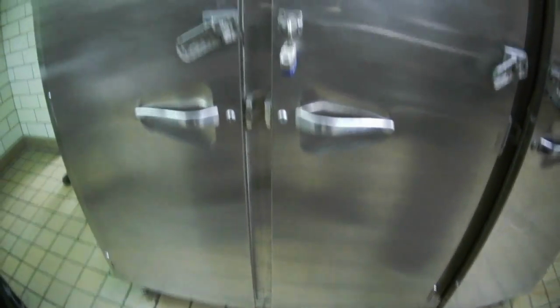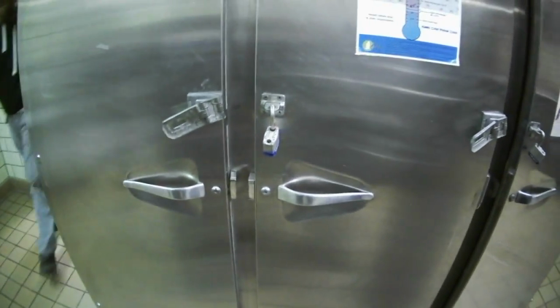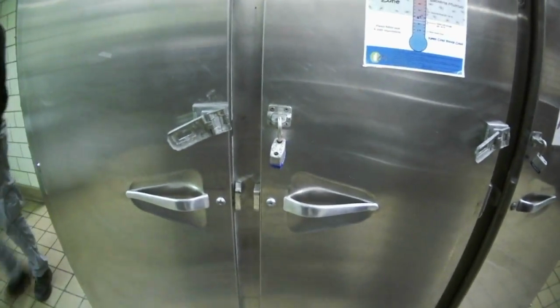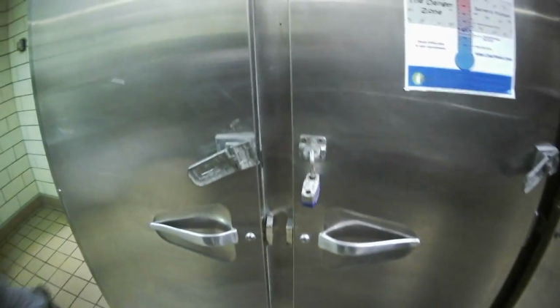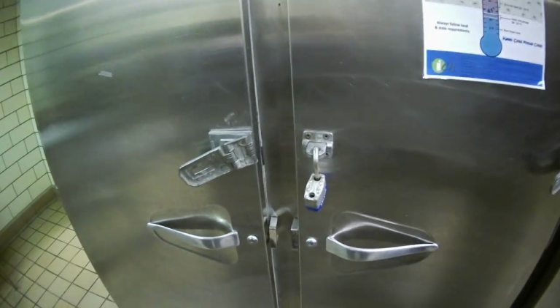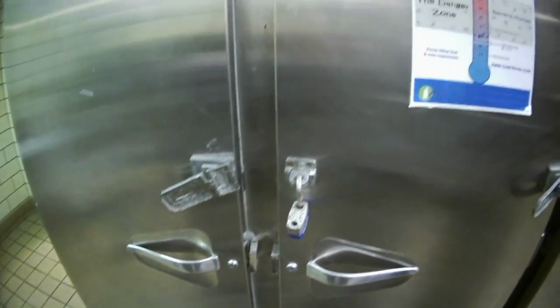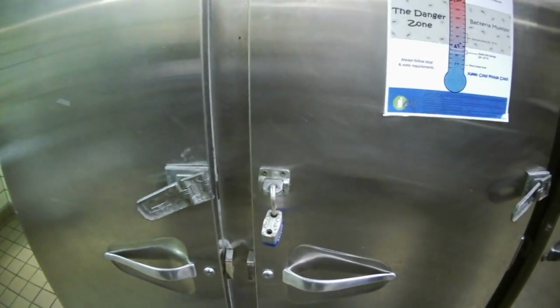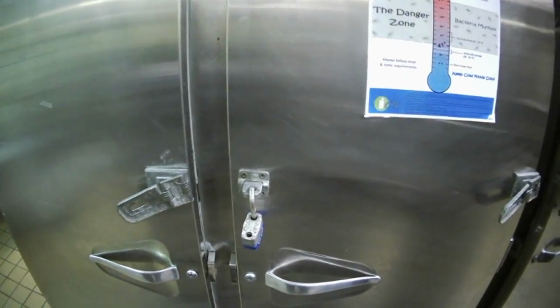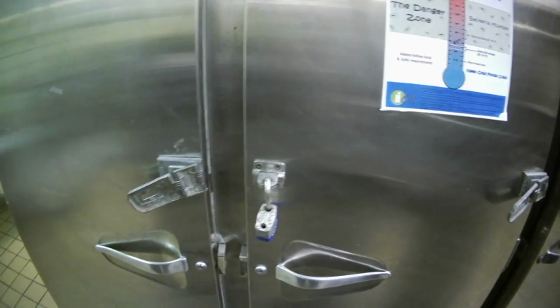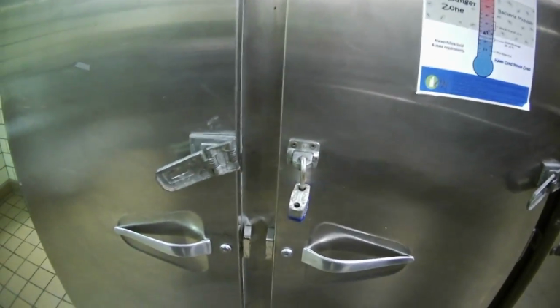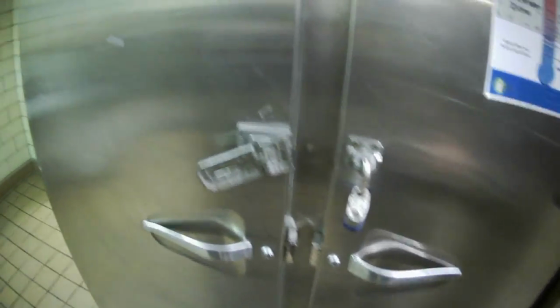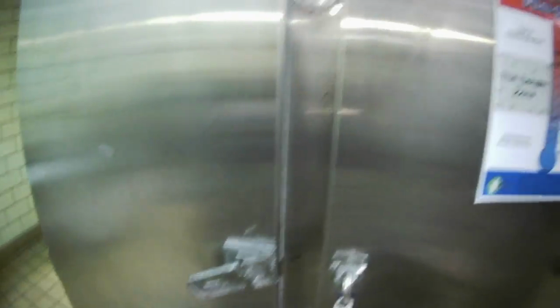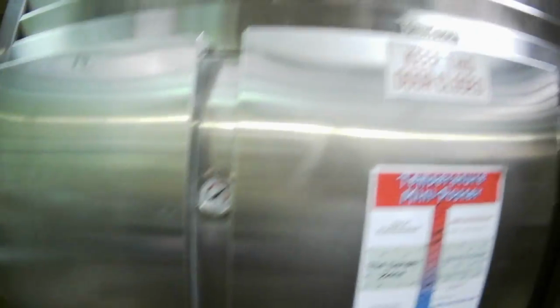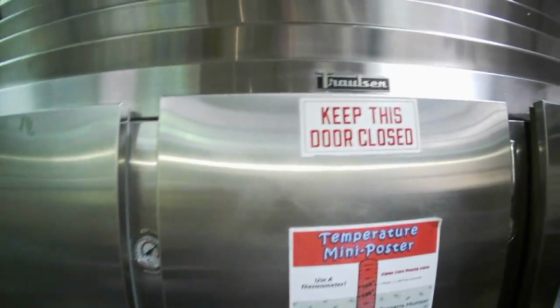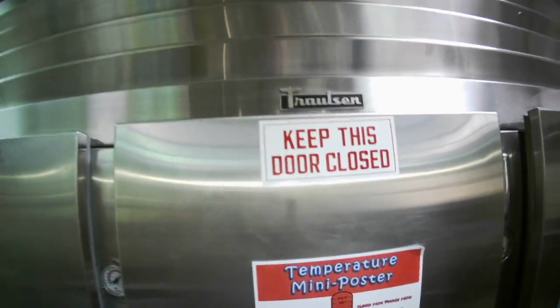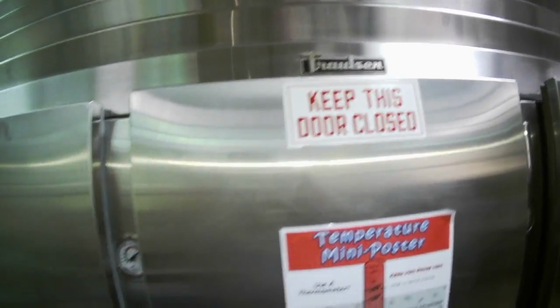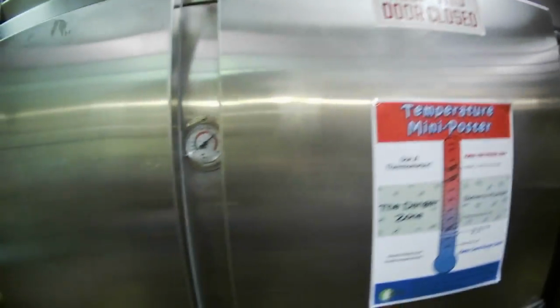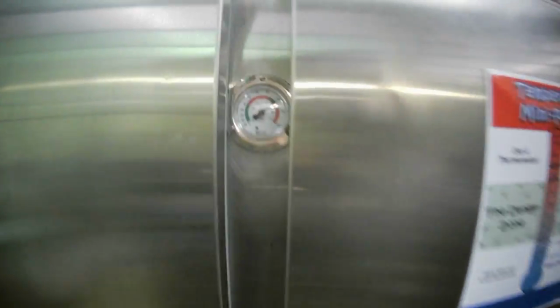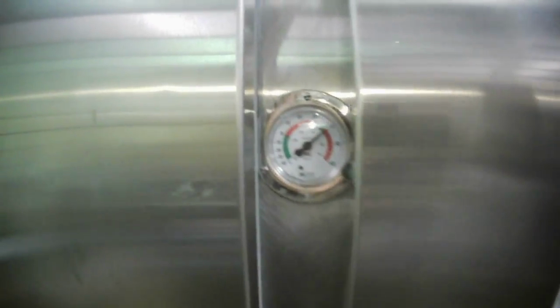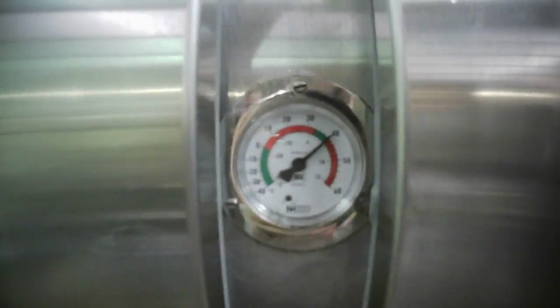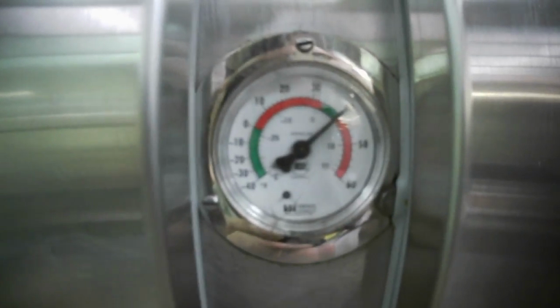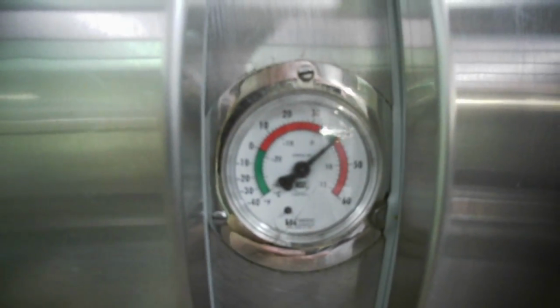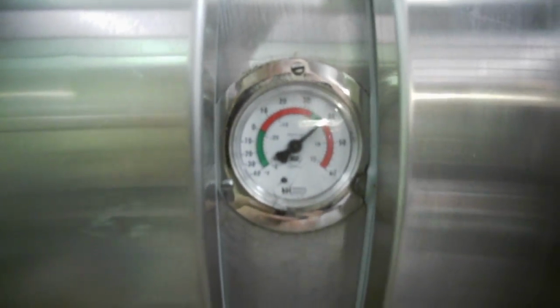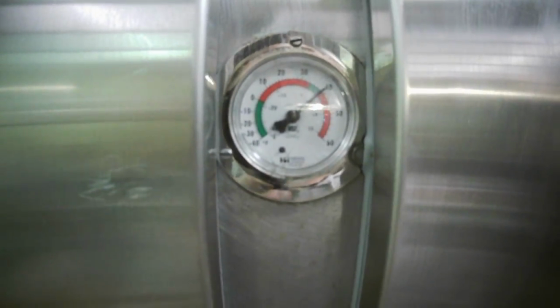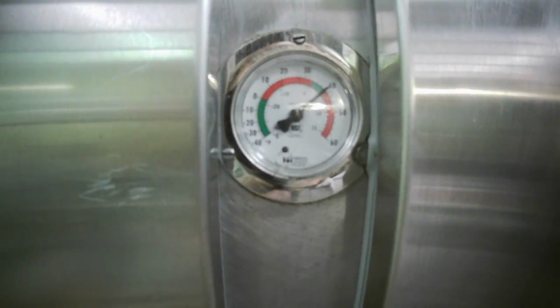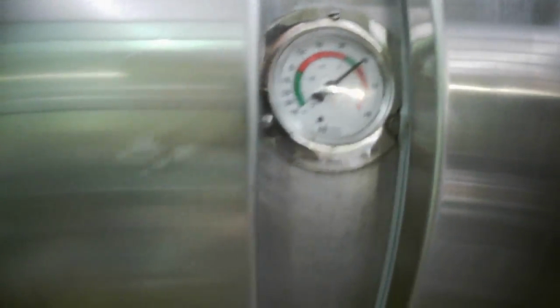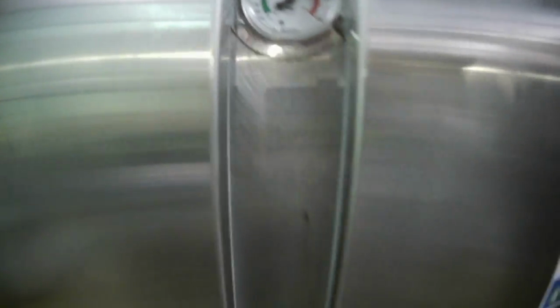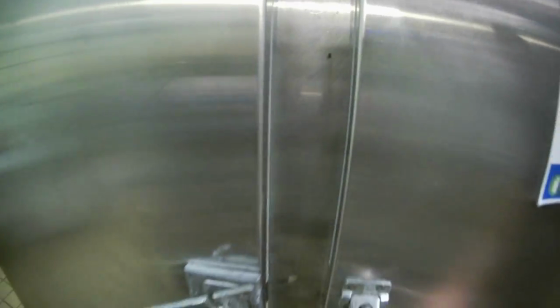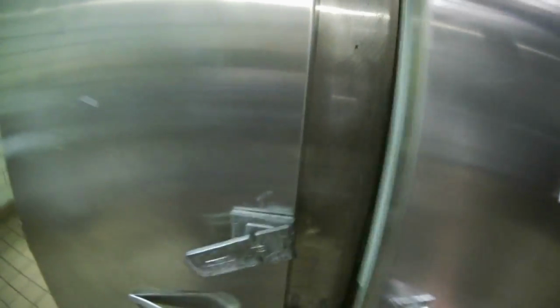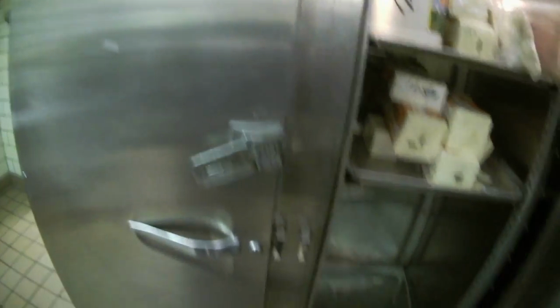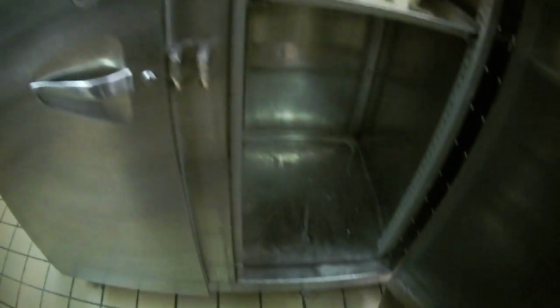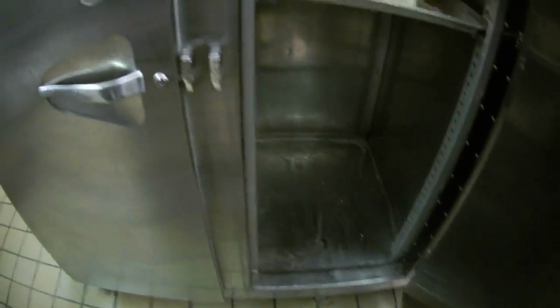Alright, so we're on a reach-in, two-door reach-in. Pretty old unit. Temperature is fine, running 40 degrees. The complaint is that water is leaking on the inside.